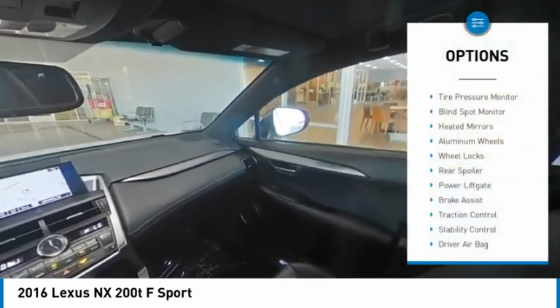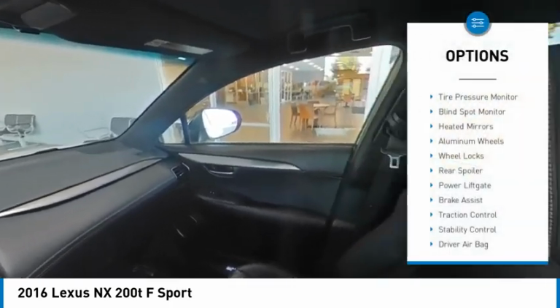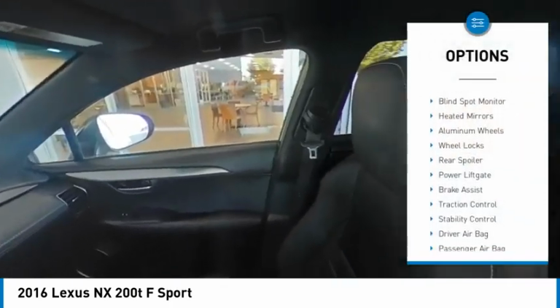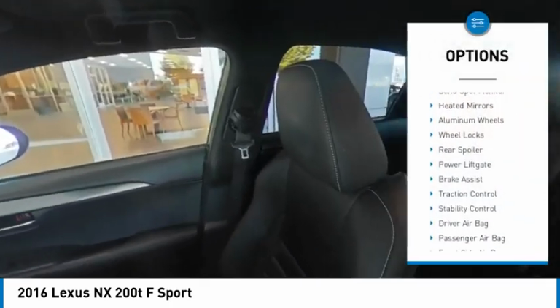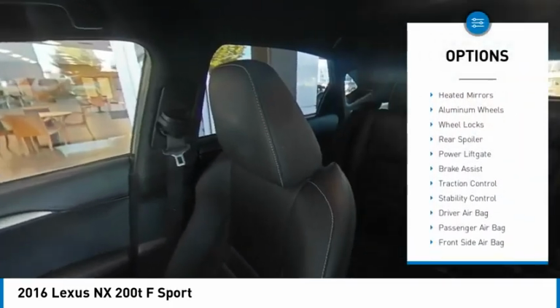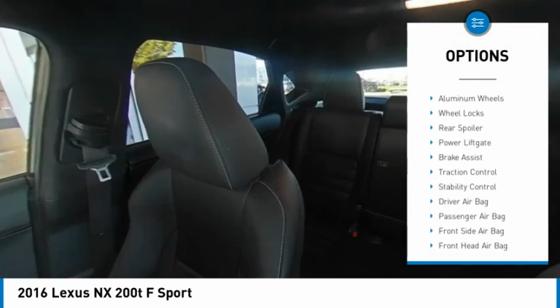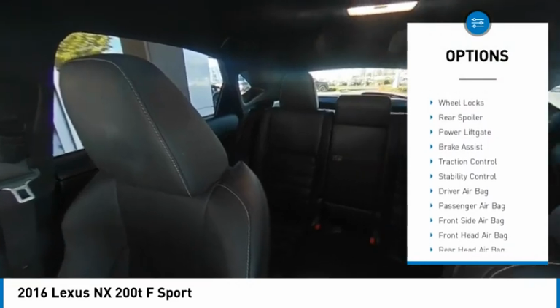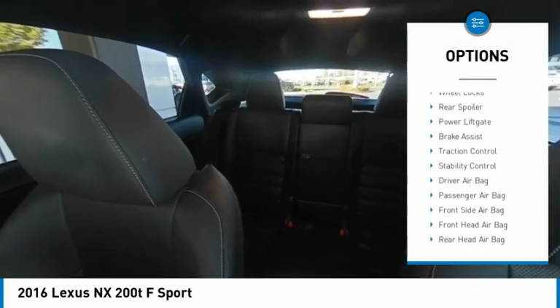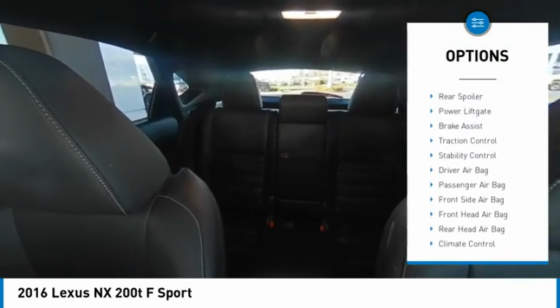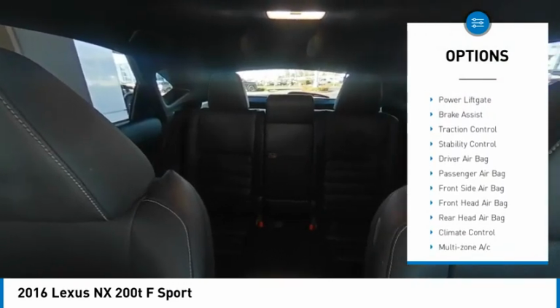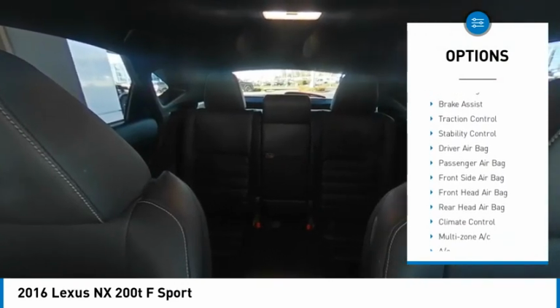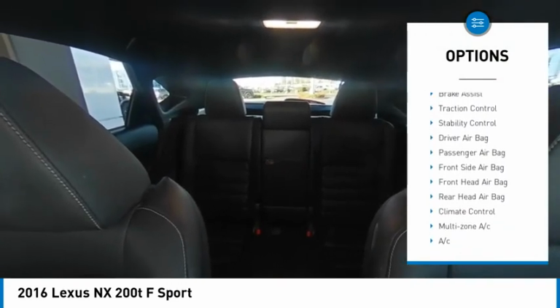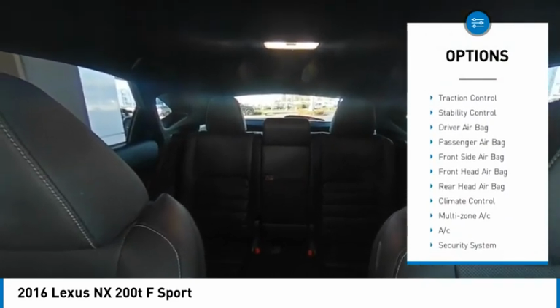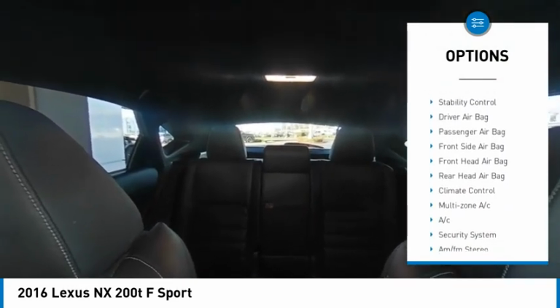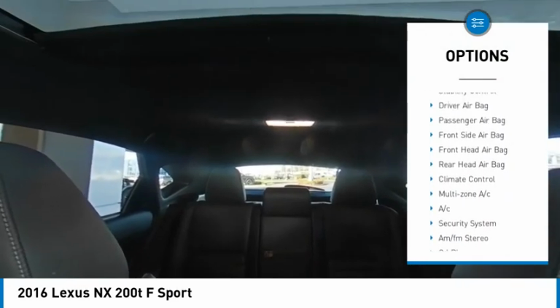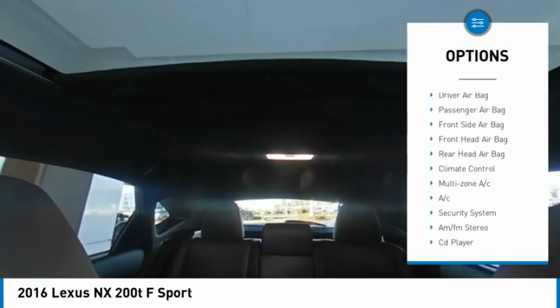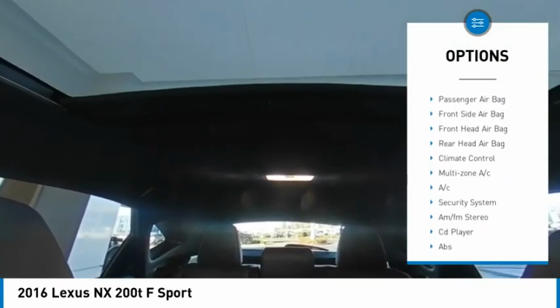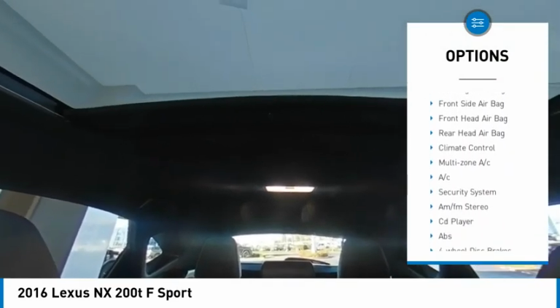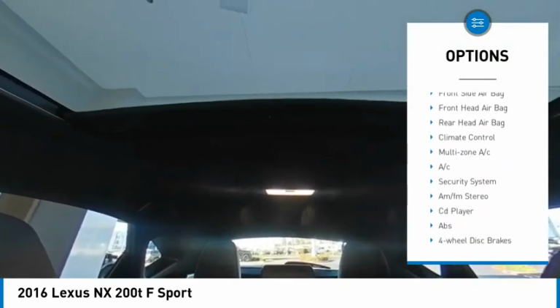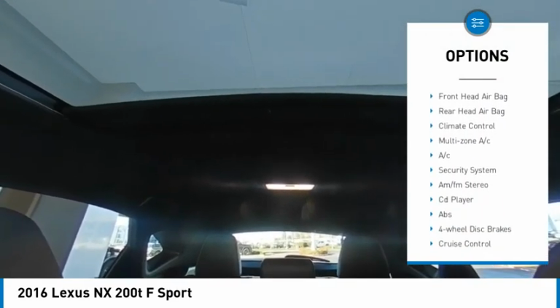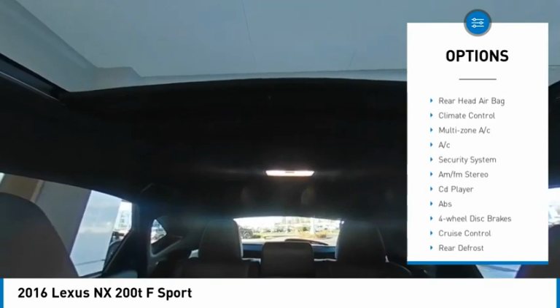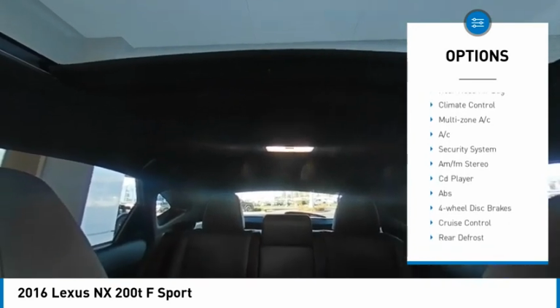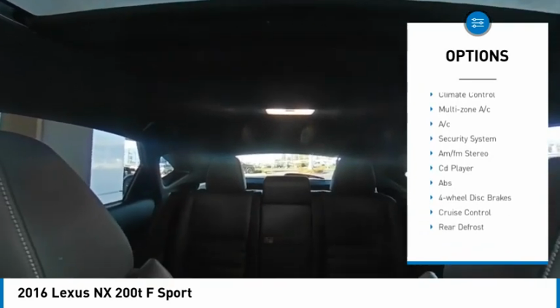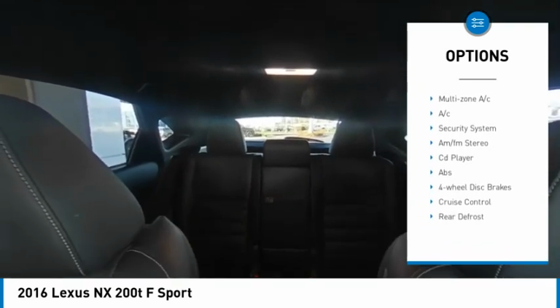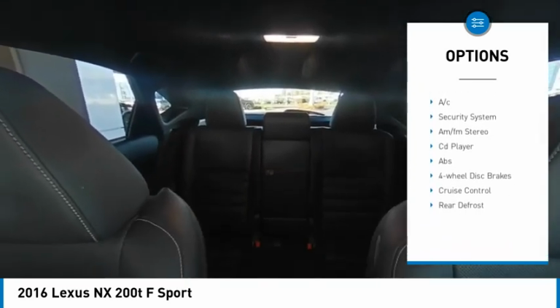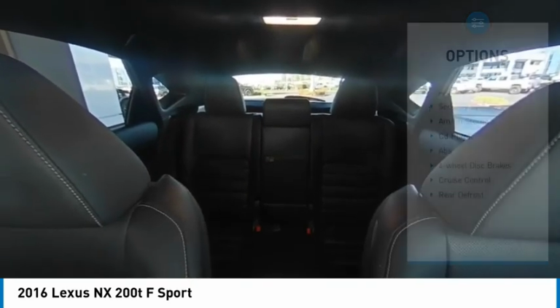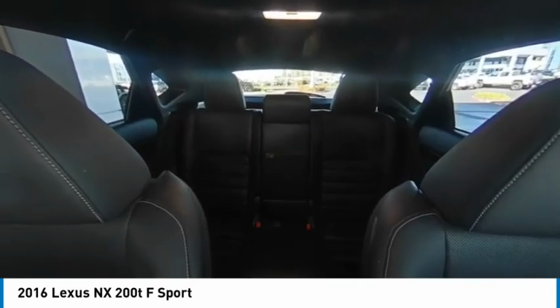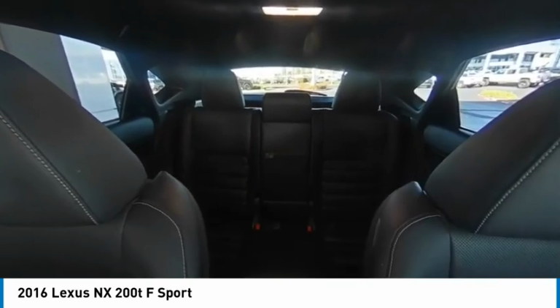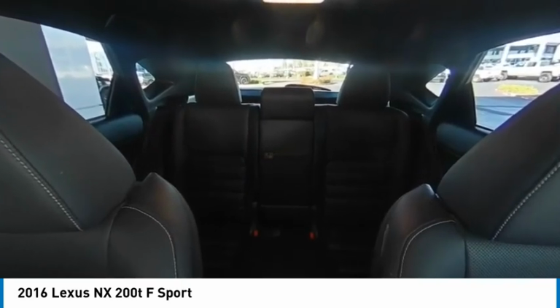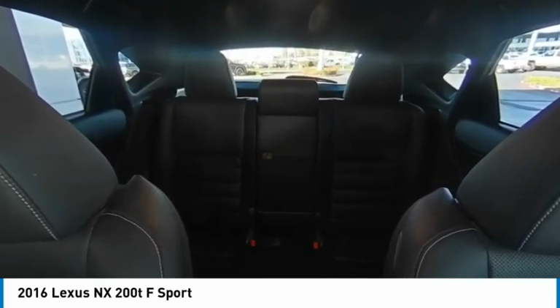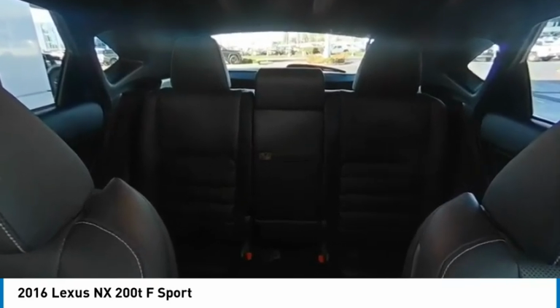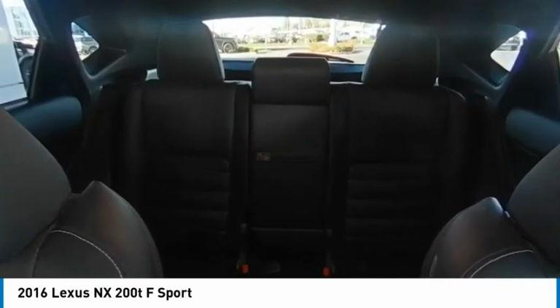Tire pressure monitor, blind spot monitor, heated mirrors, aluminum wheels, wheel locks, rear spoiler, power lift gate, brake assist, traction control, stability control.